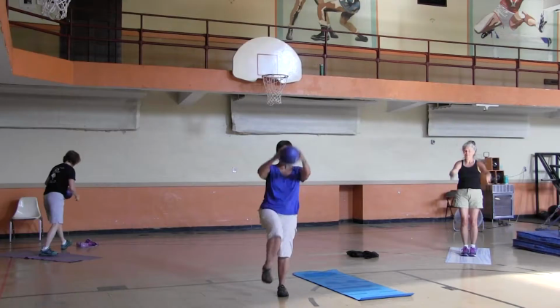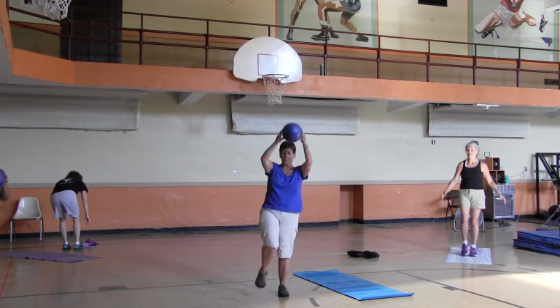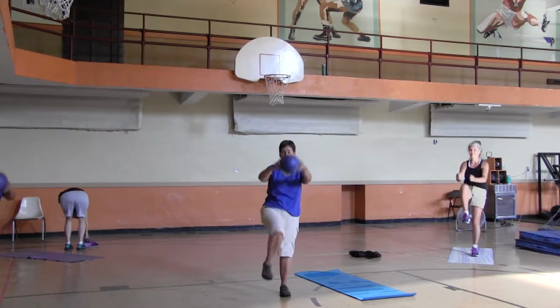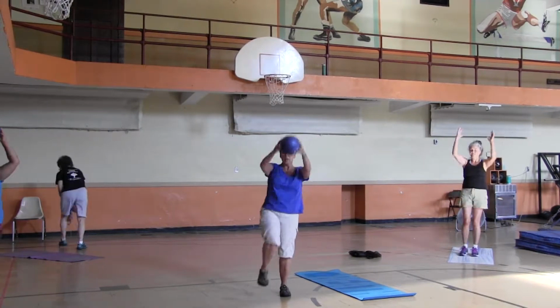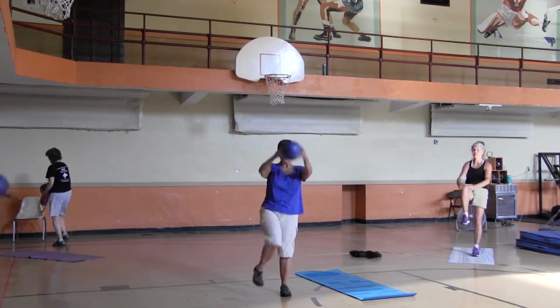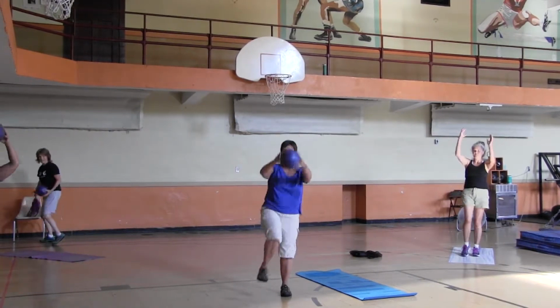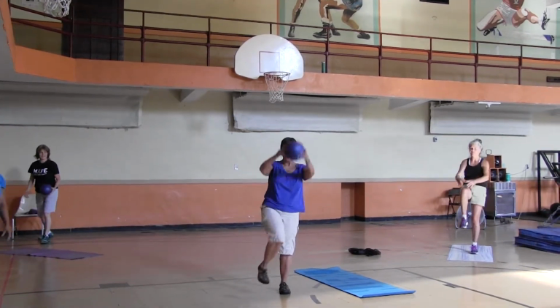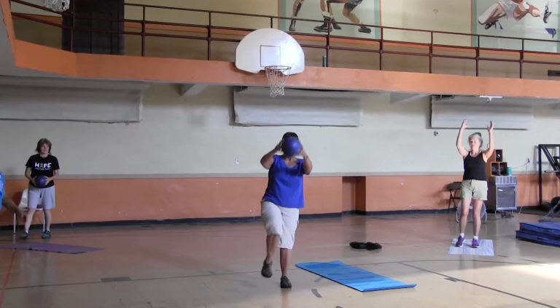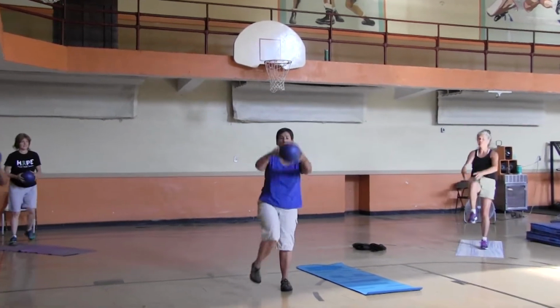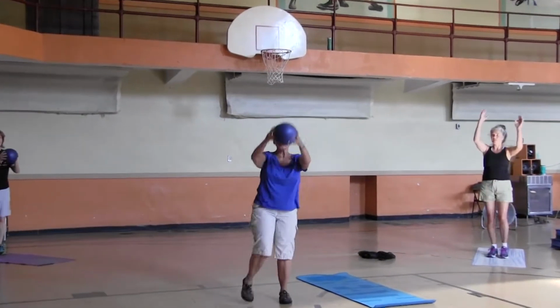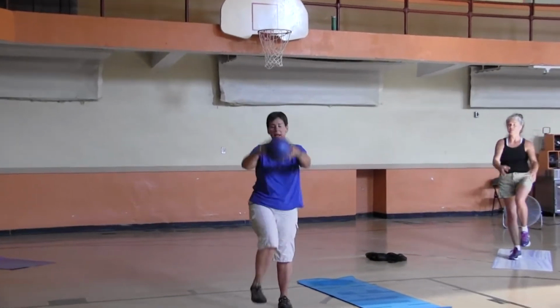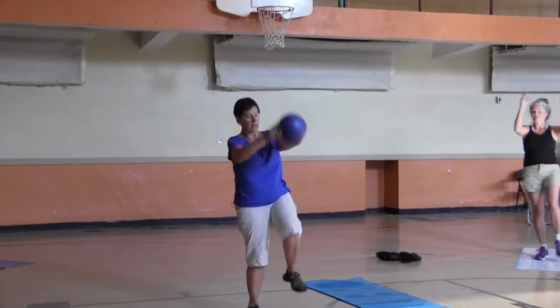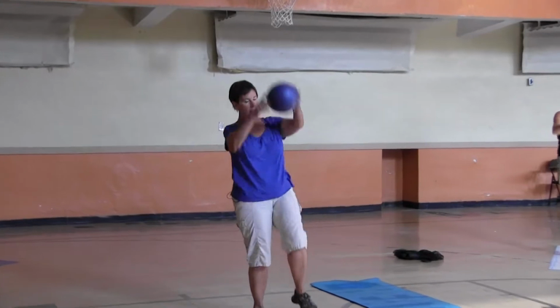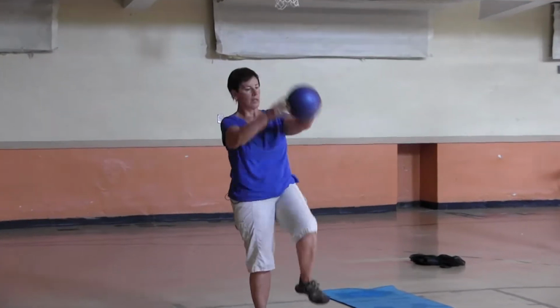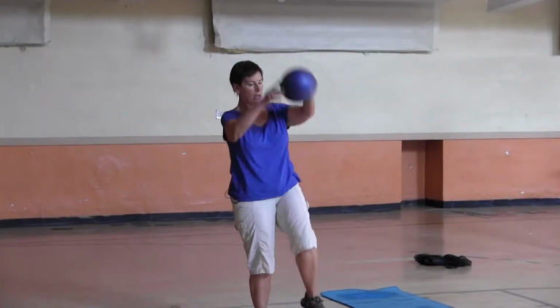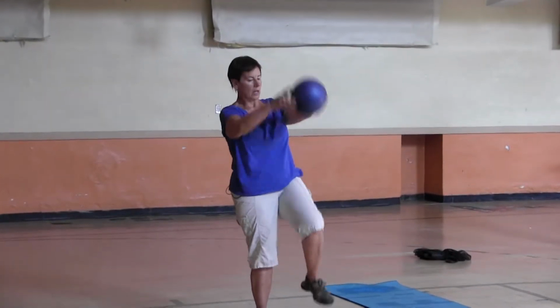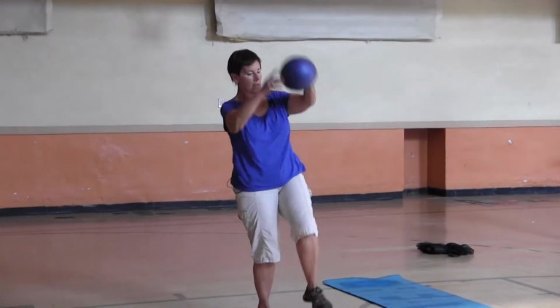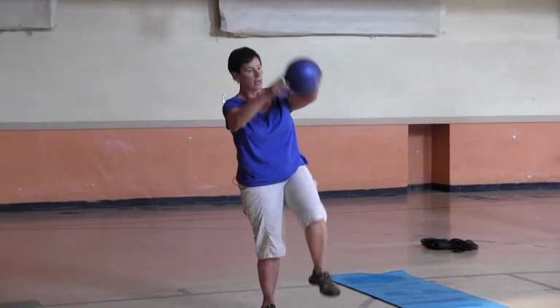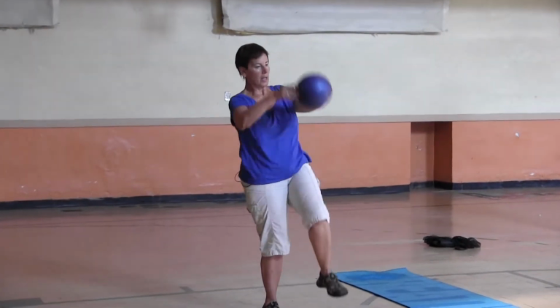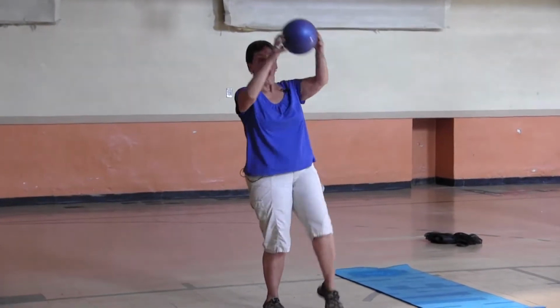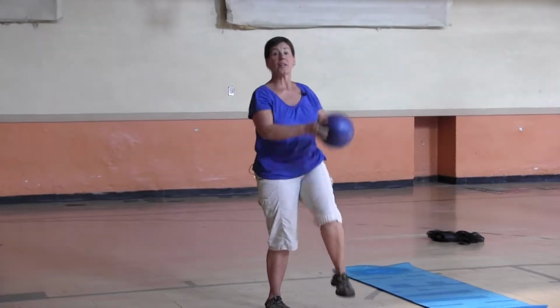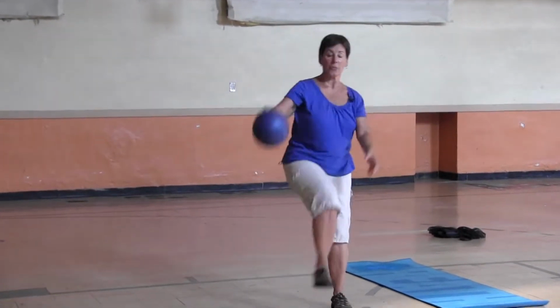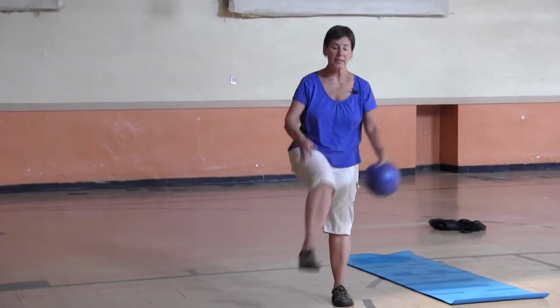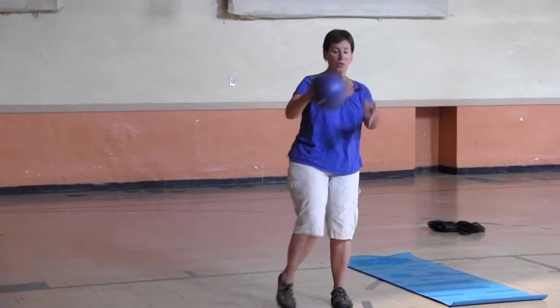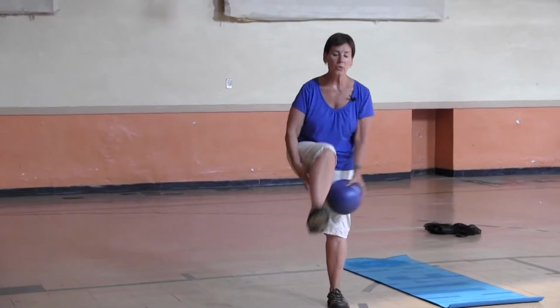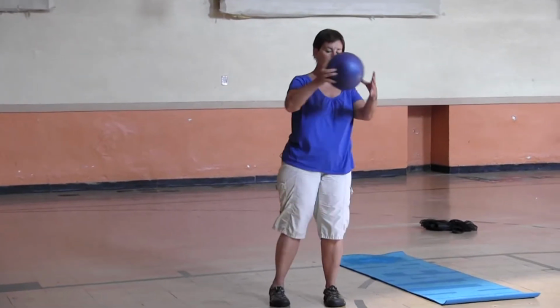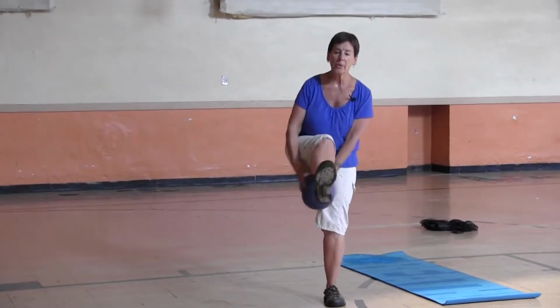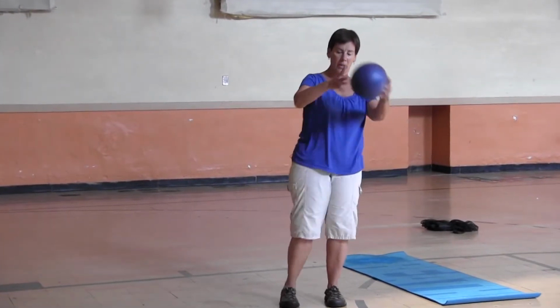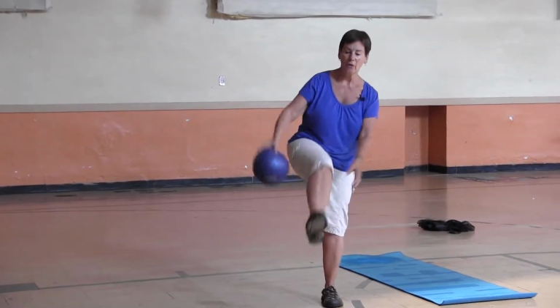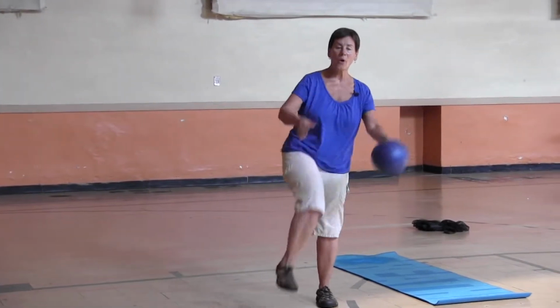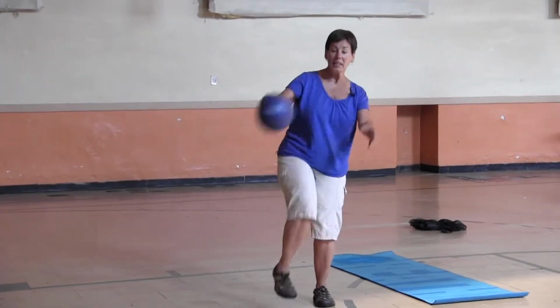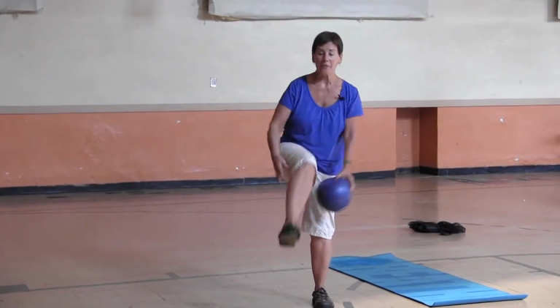Knee up — one, two, three, four. Other side. Underneath right — two, three, four, left.